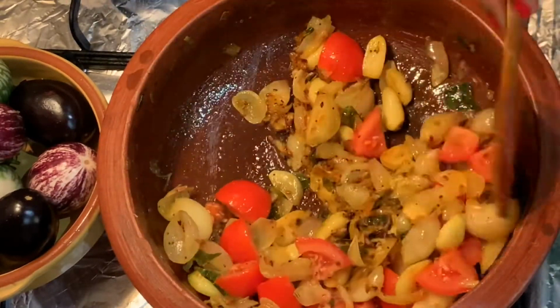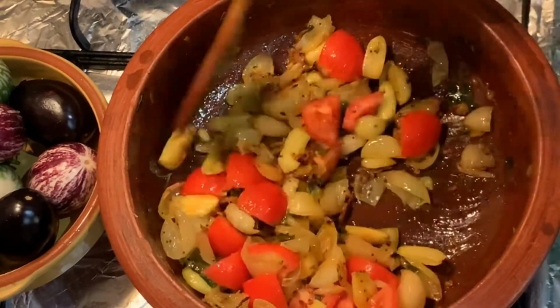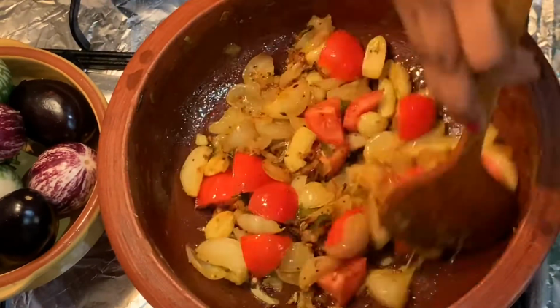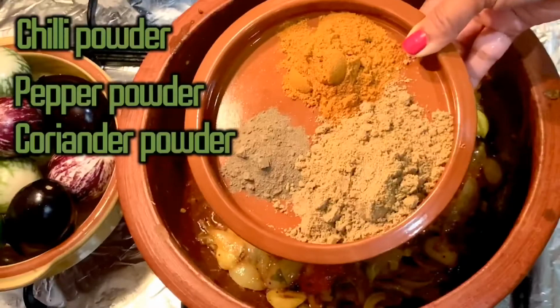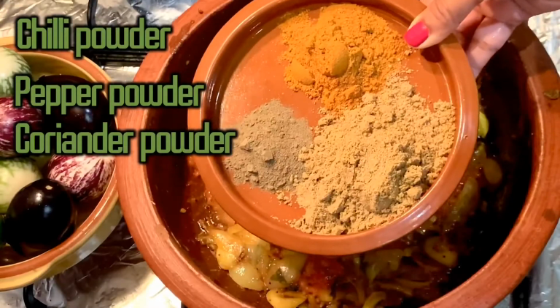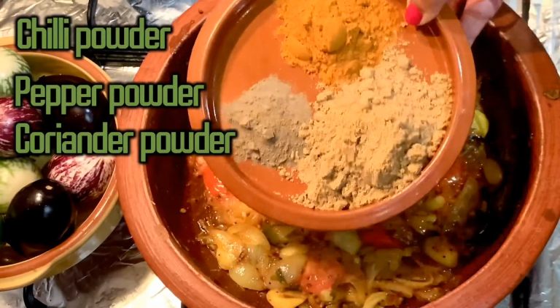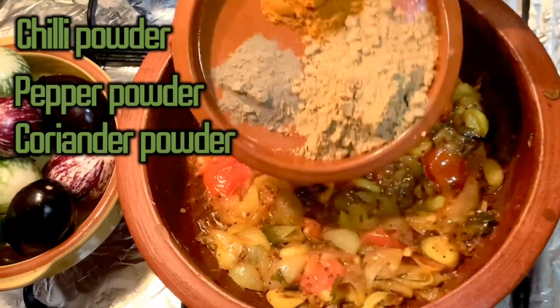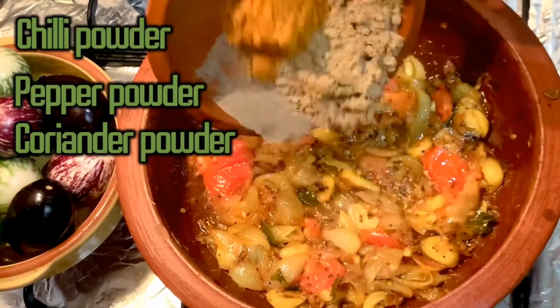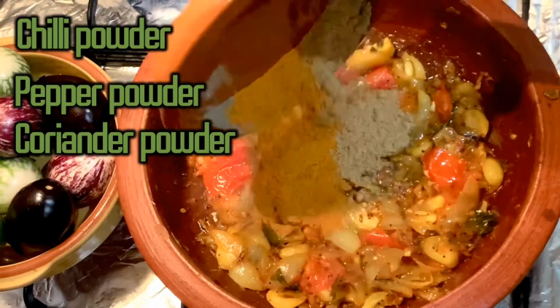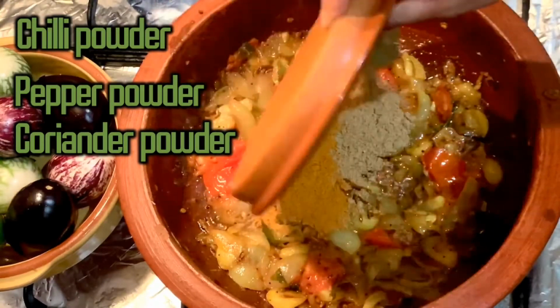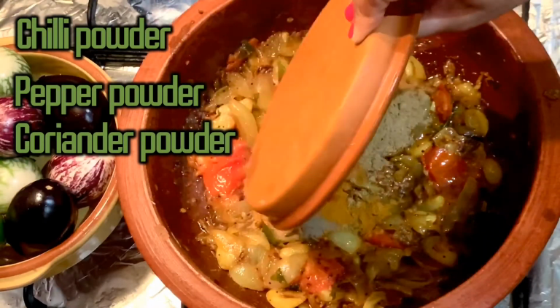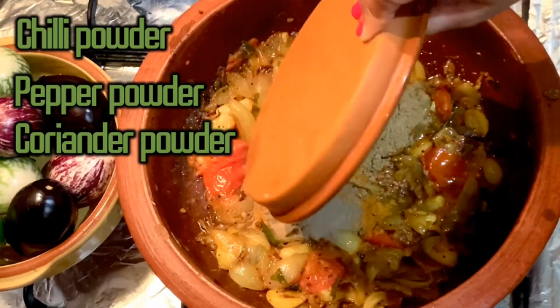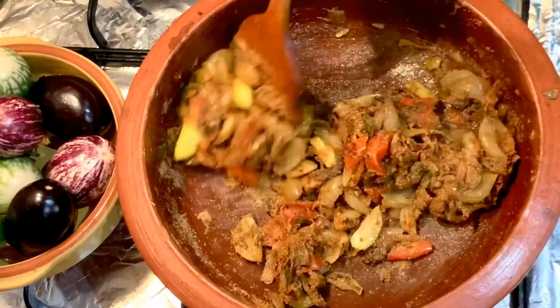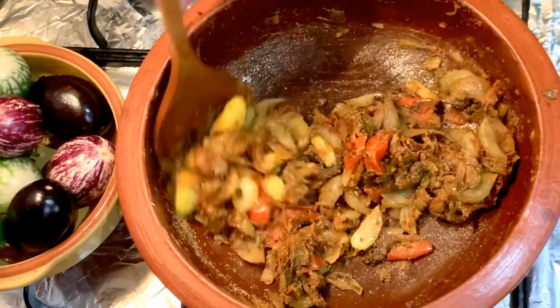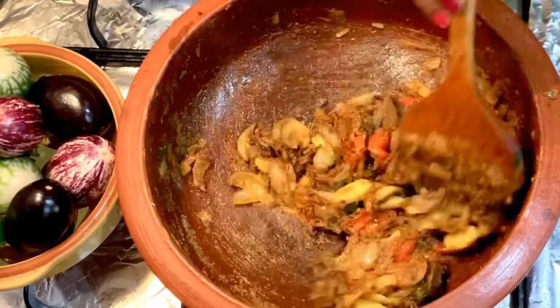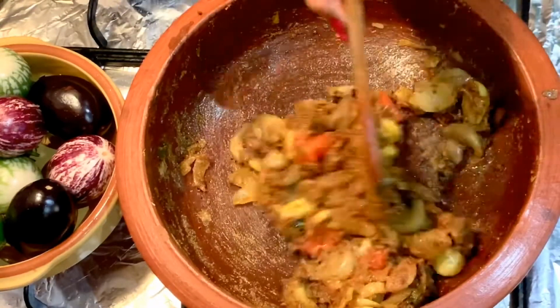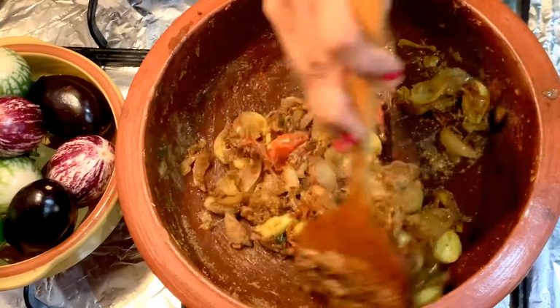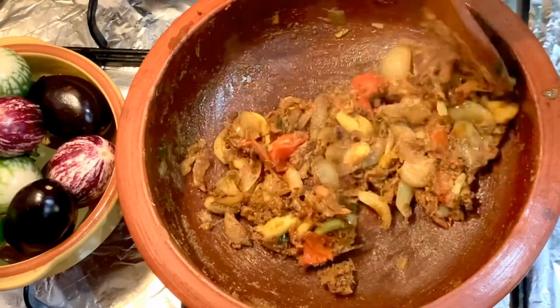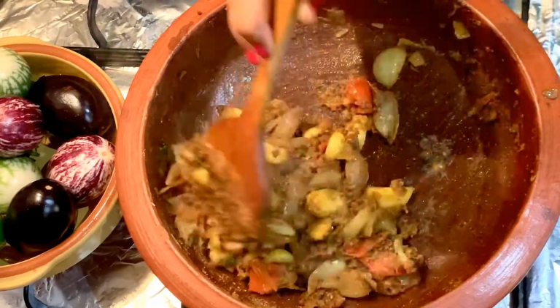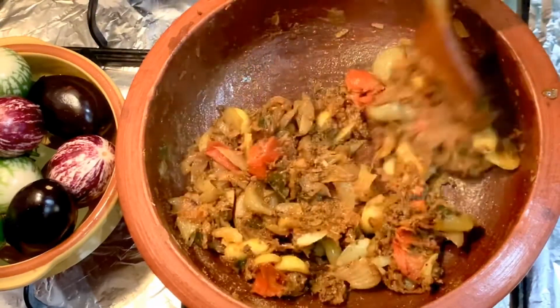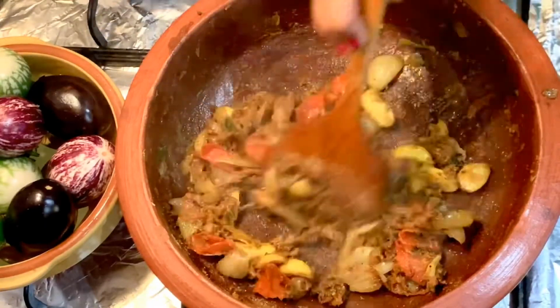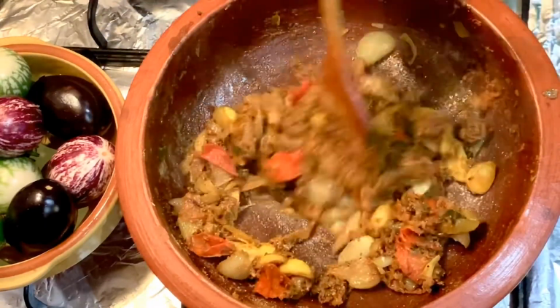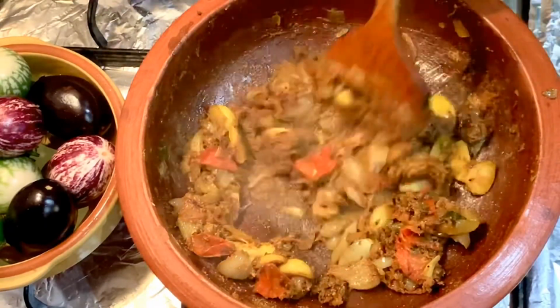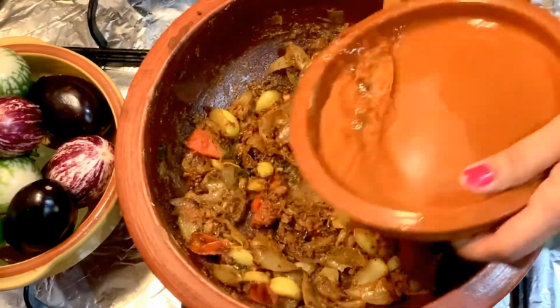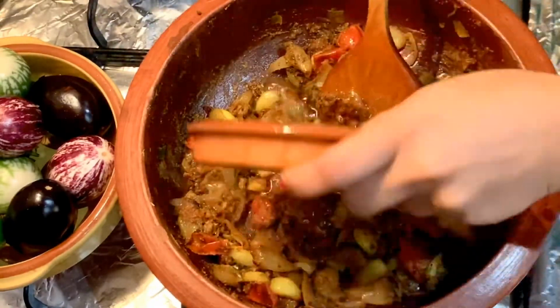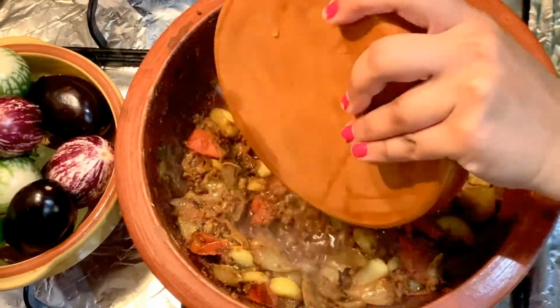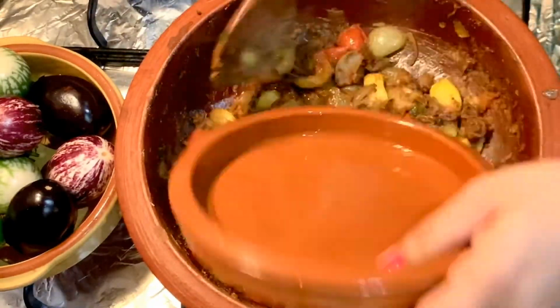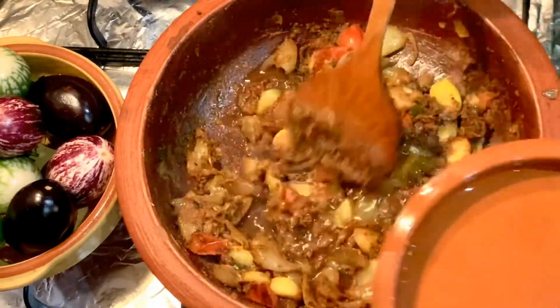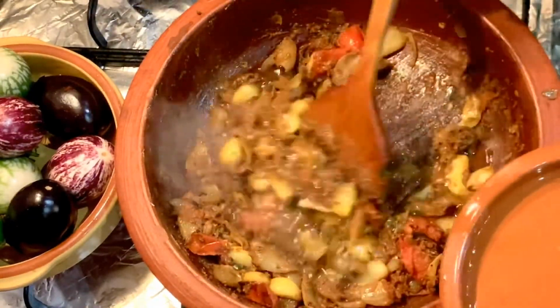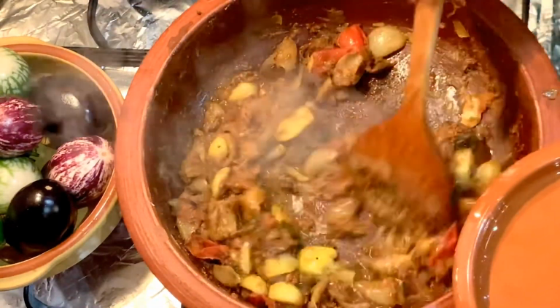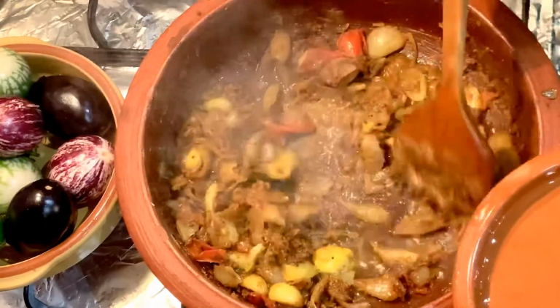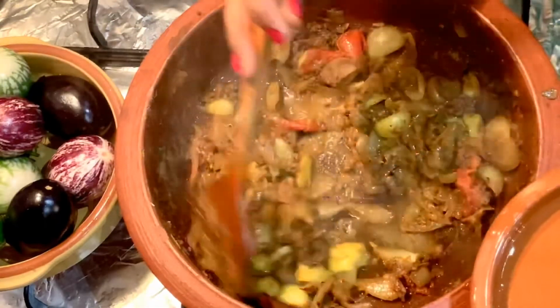Time to add masalas: 2 tablespoons of chili powder, 2 tablespoons of coriander powder and 1 tablespoon of pepper powder. Add a little water and cook till the raw smell goes.